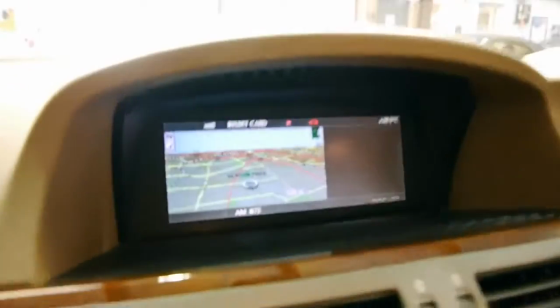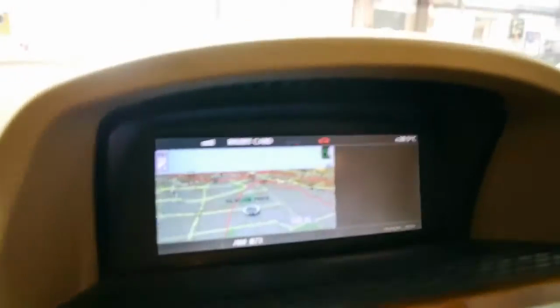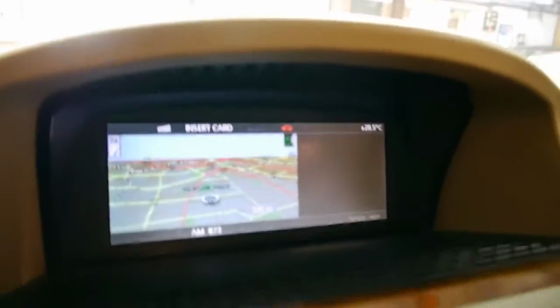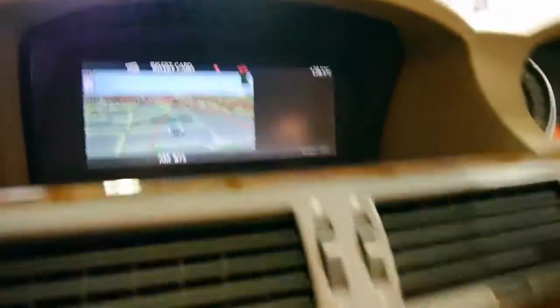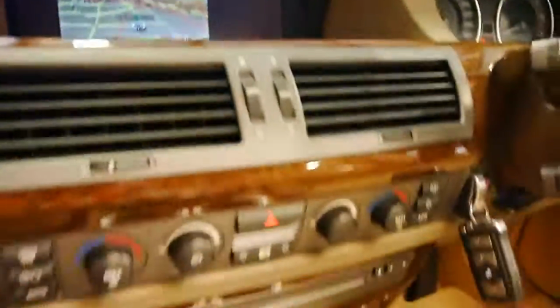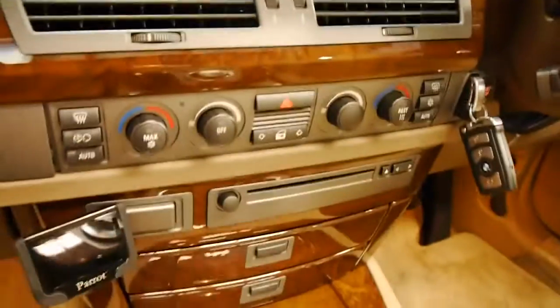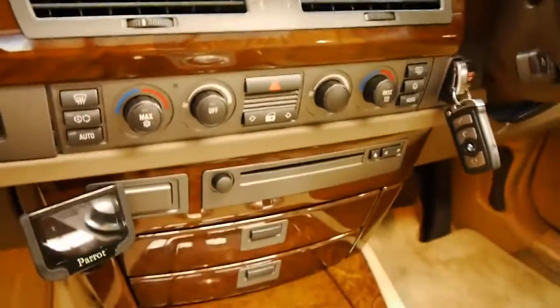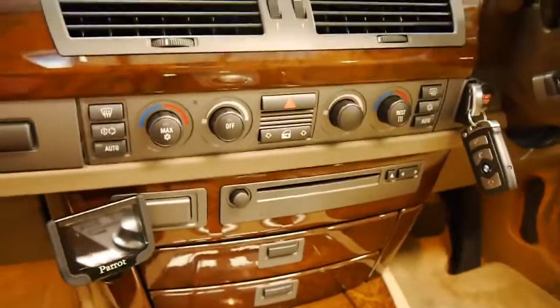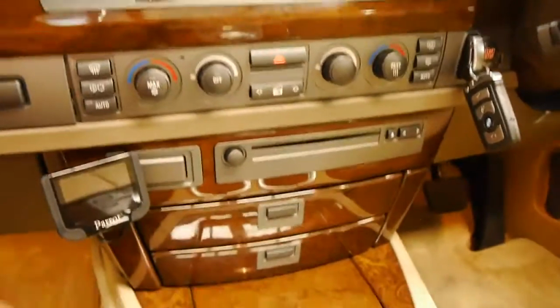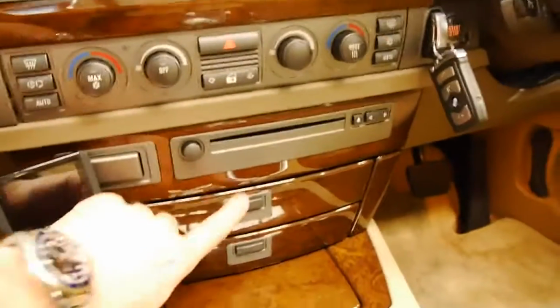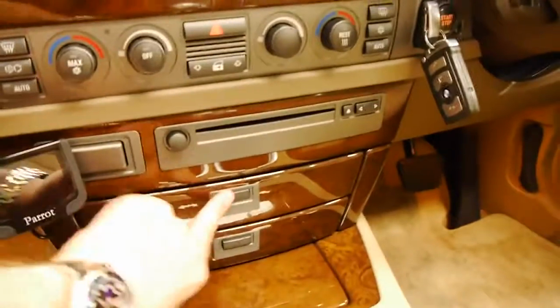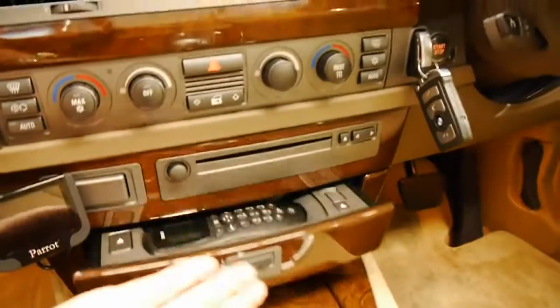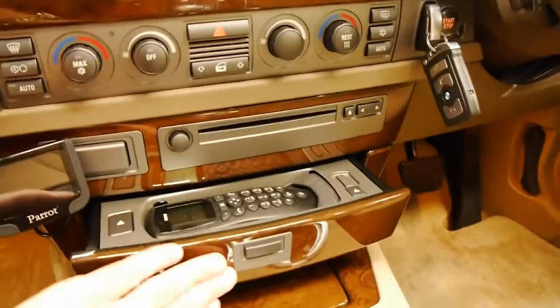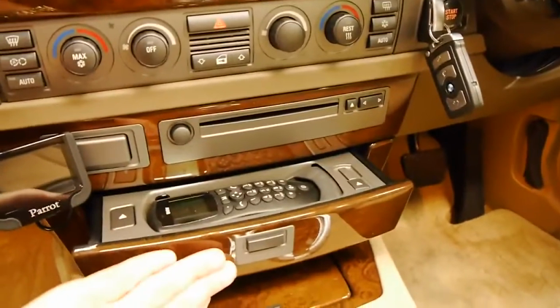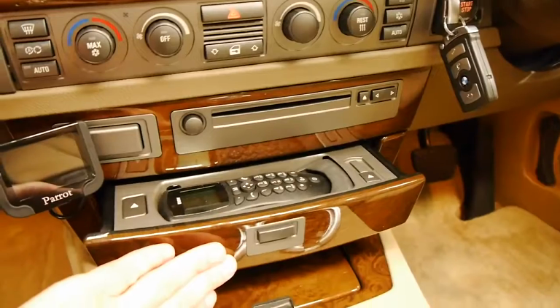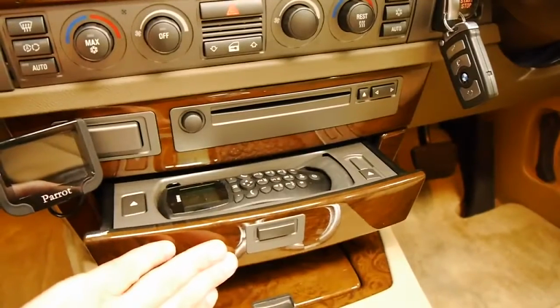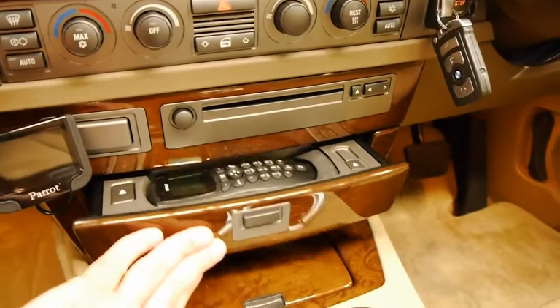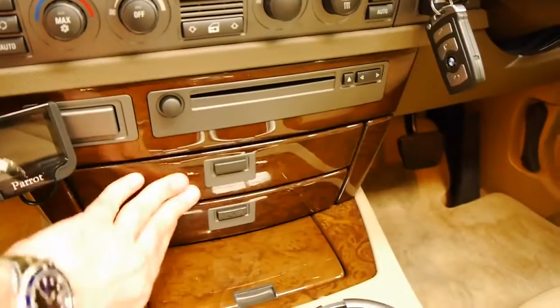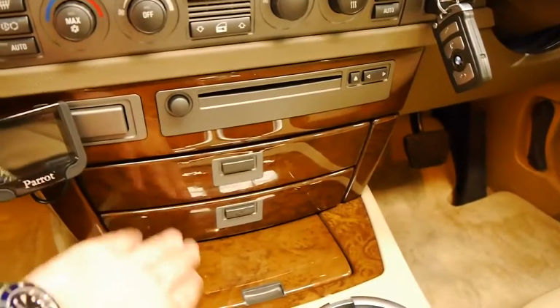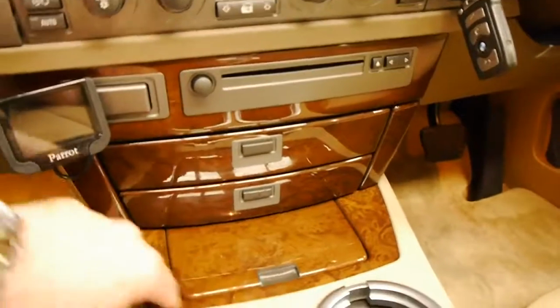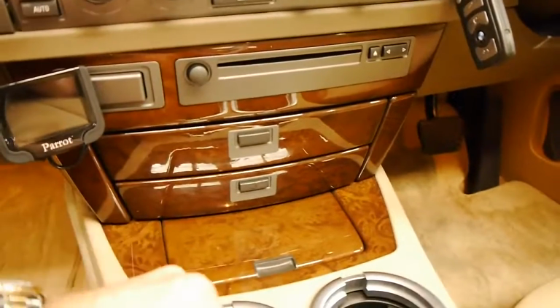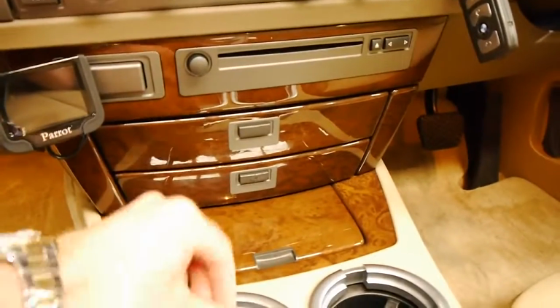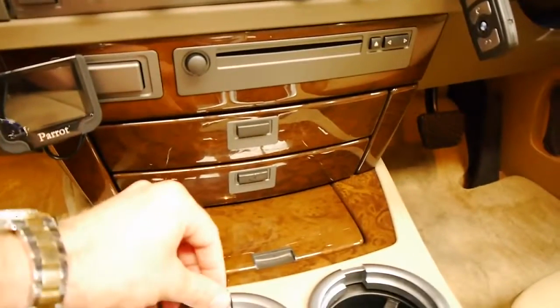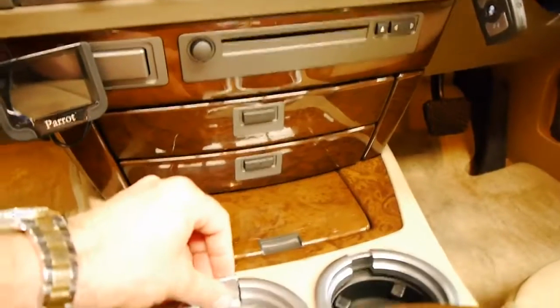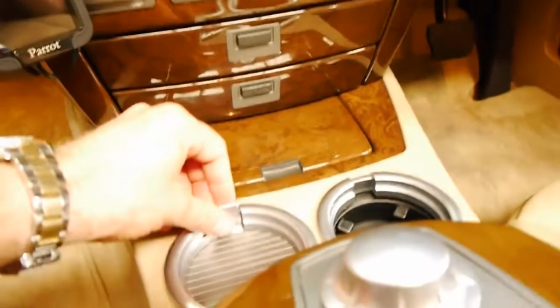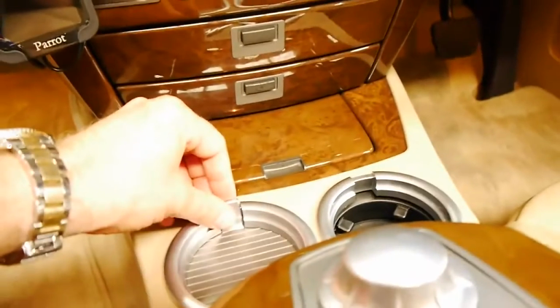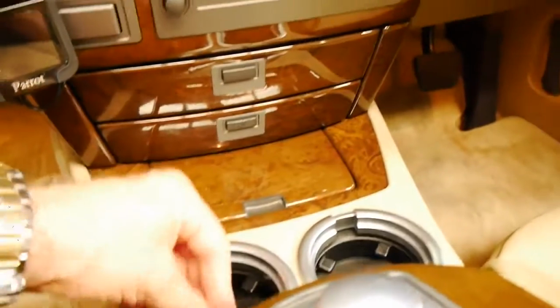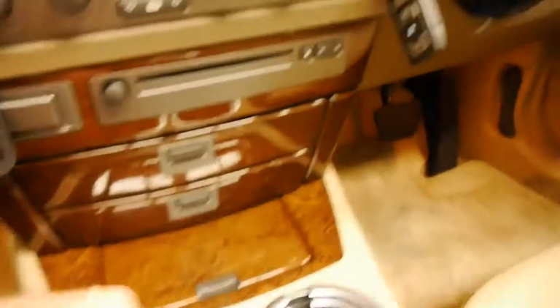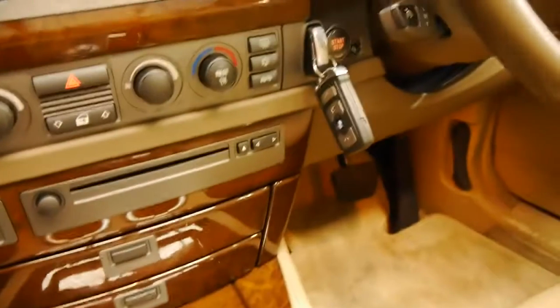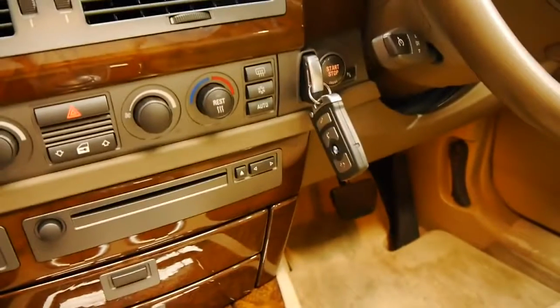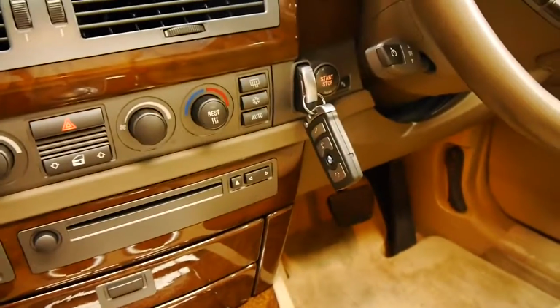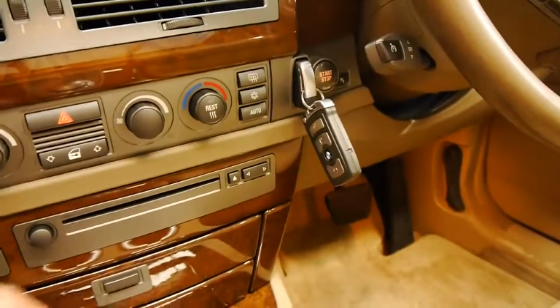The screen is nice and clear, the timber really is immaculate. There's the phone, we've got cup holders down the bottom here, and there's the two remote keys.